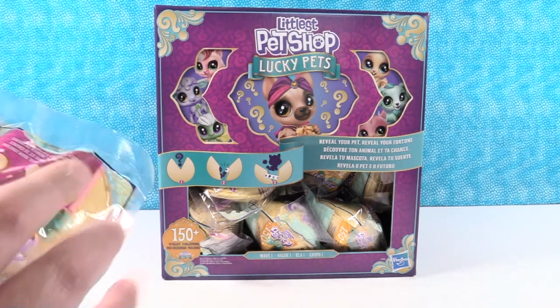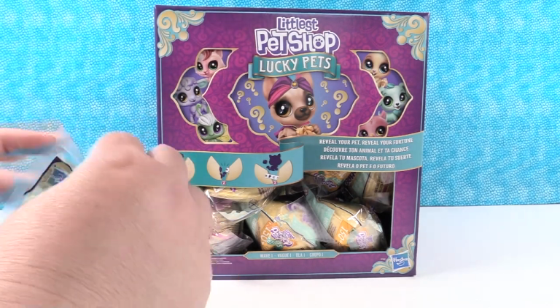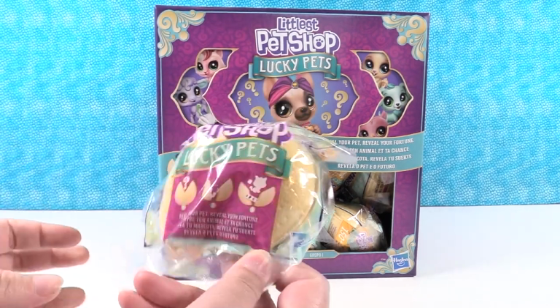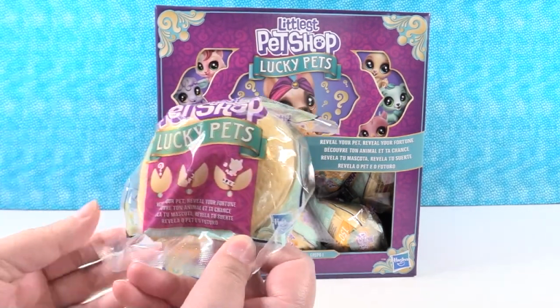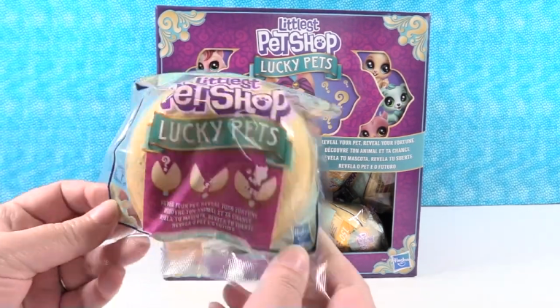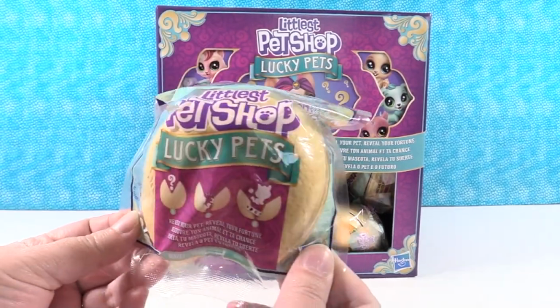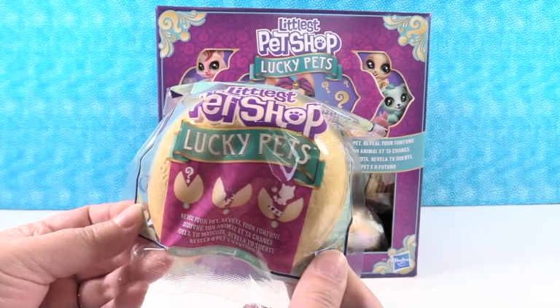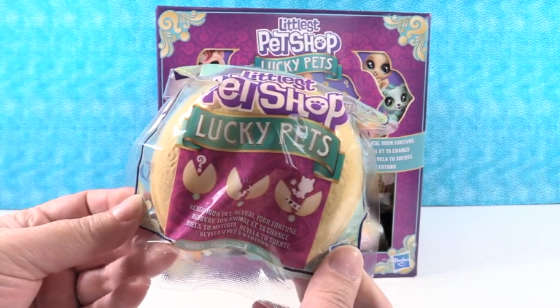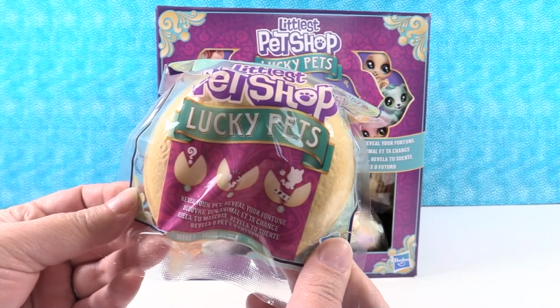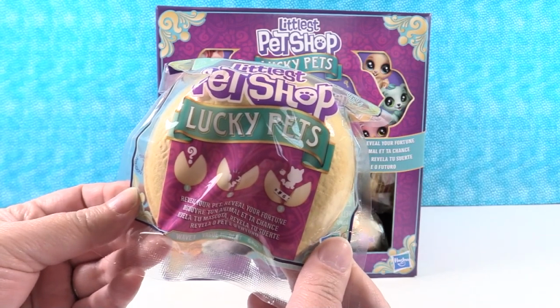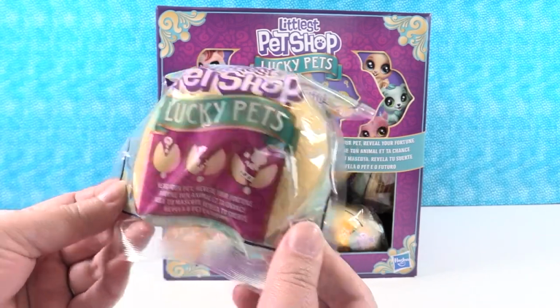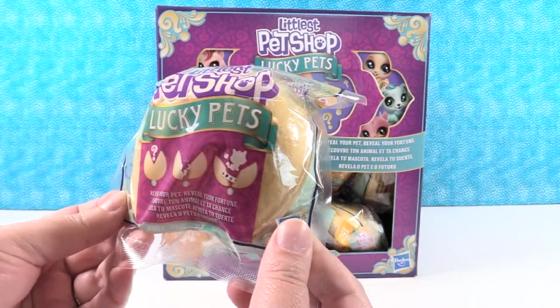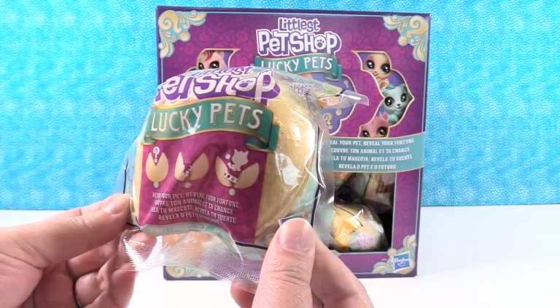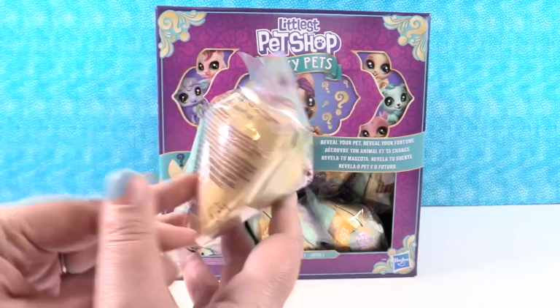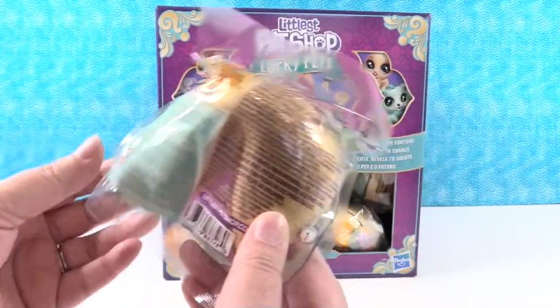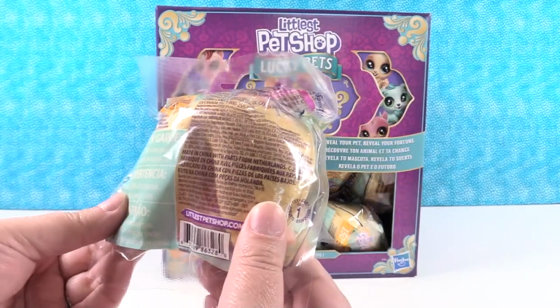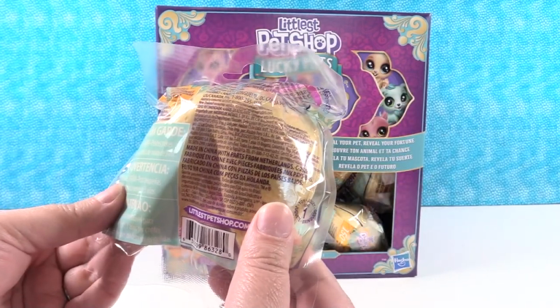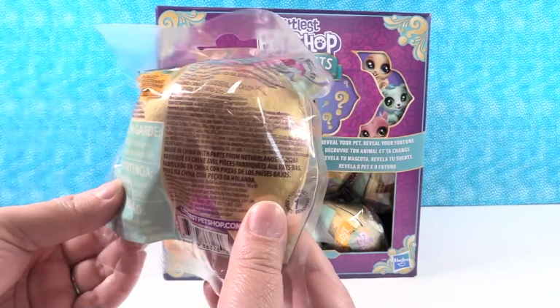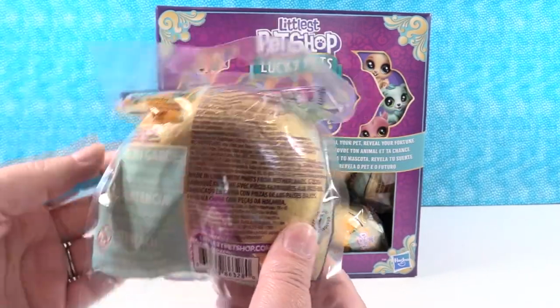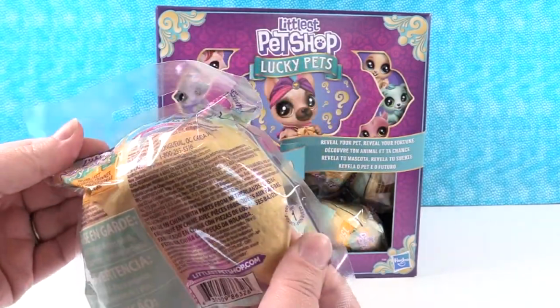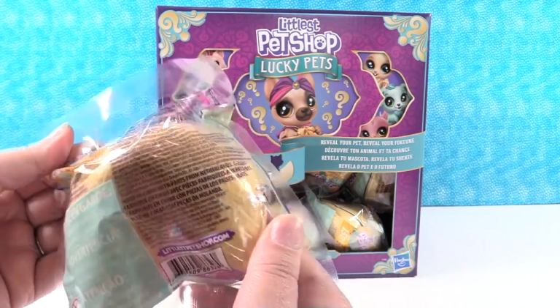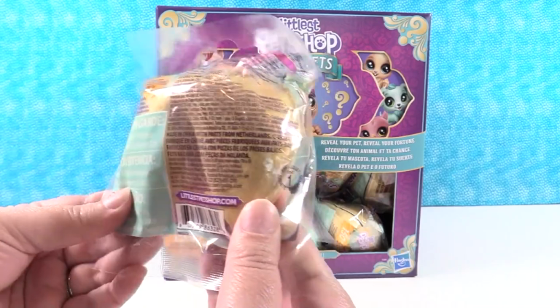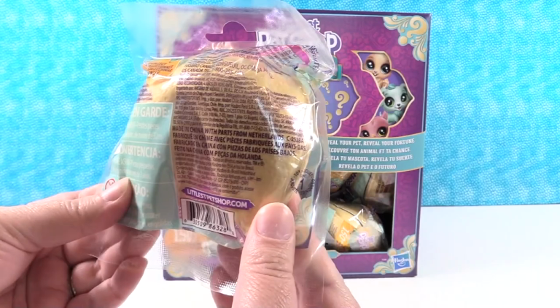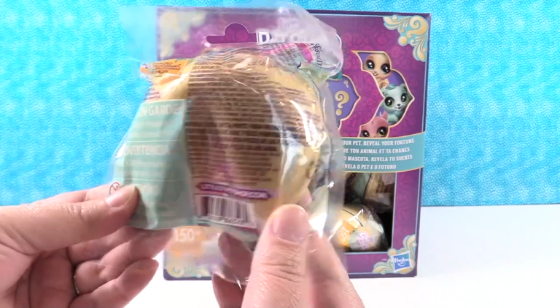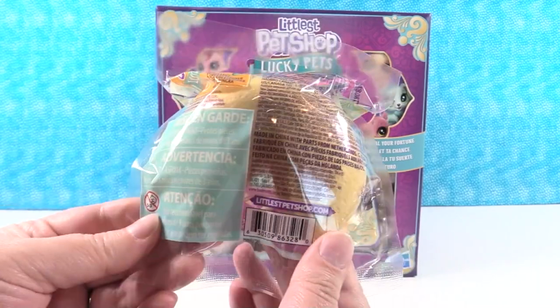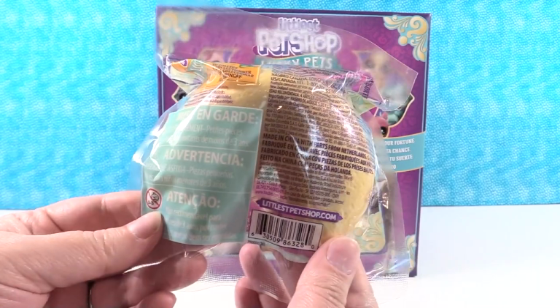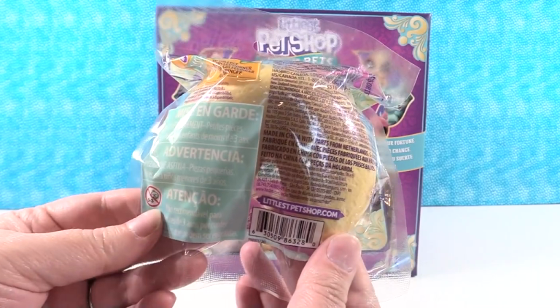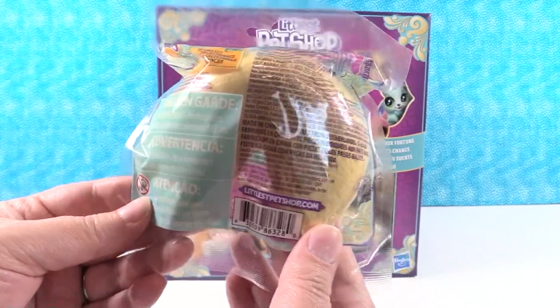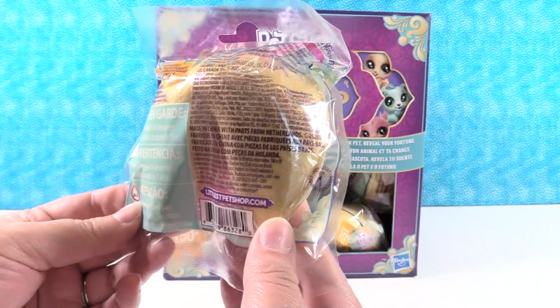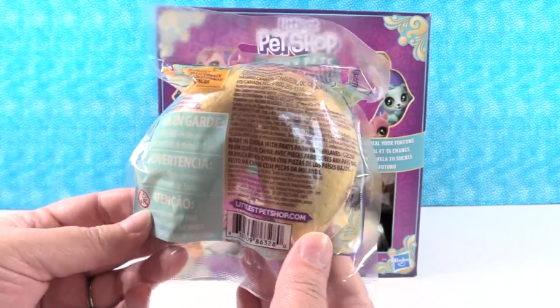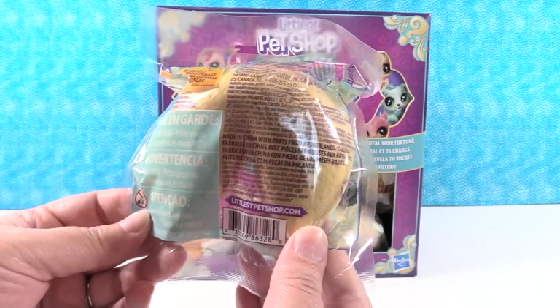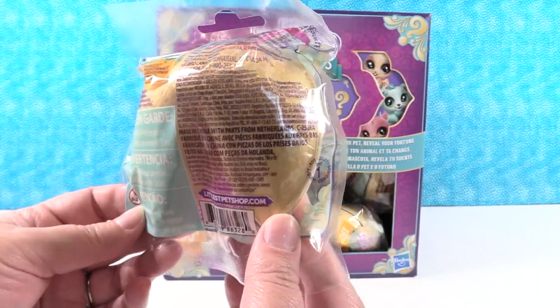So if you guys have ever eaten a fortune cookie, you will like these because these are giant fortune cookies. That is the biggest fortune cookie I've ever seen. I wish fortune cookies were this big. Fortune cookies are yummy. I wish they were this big.